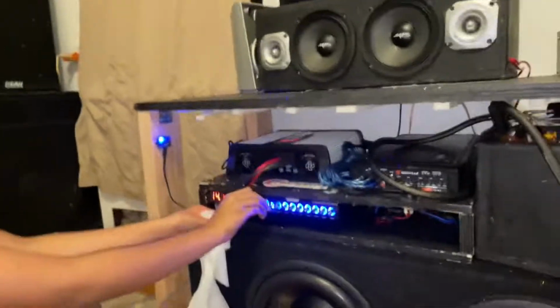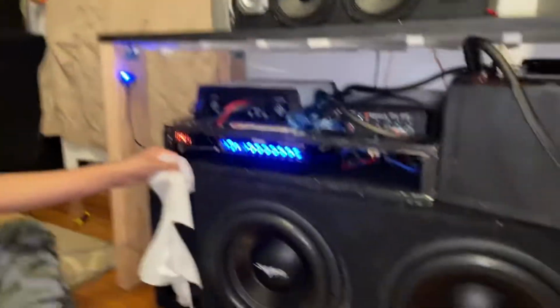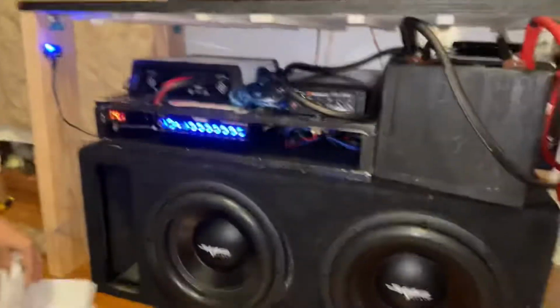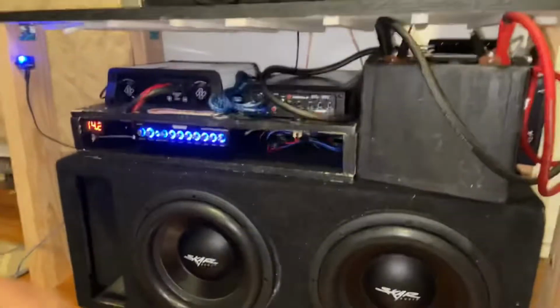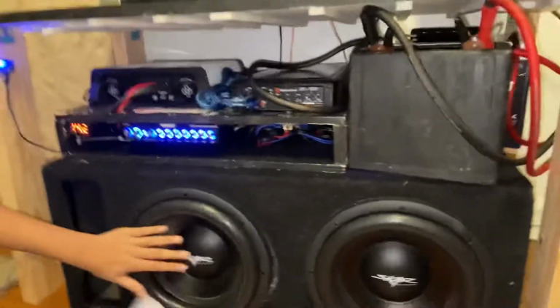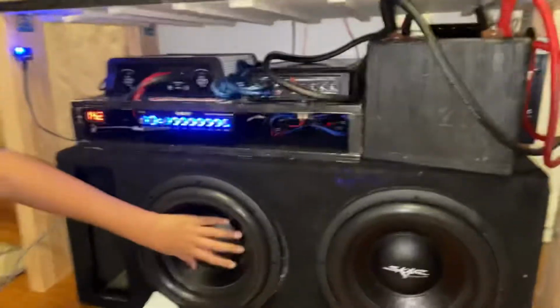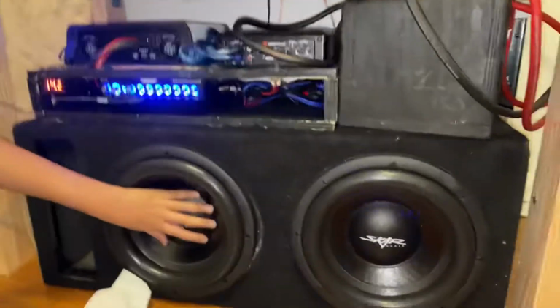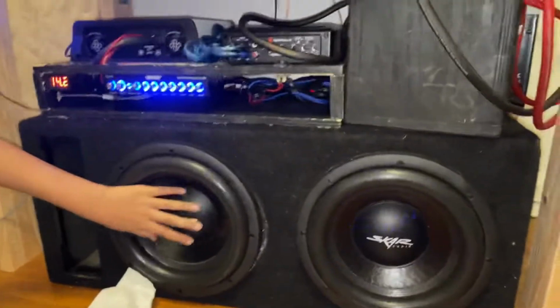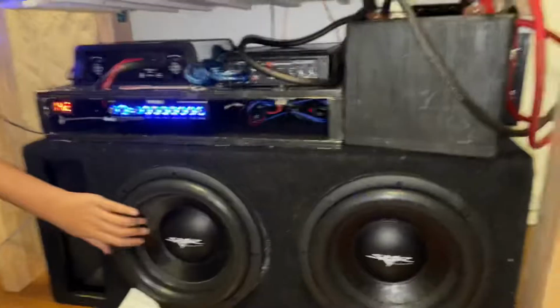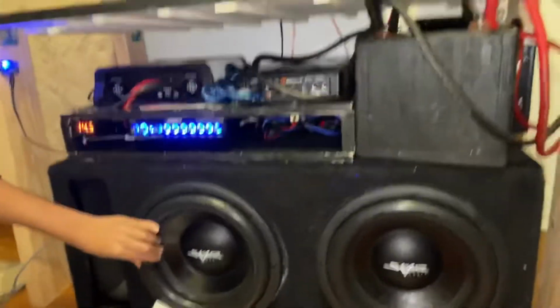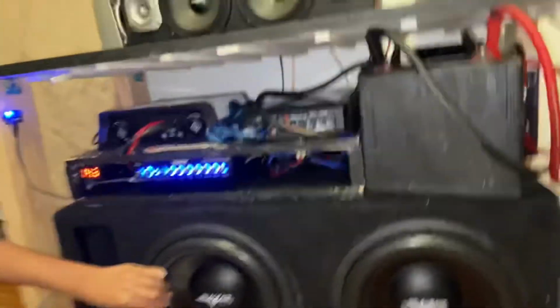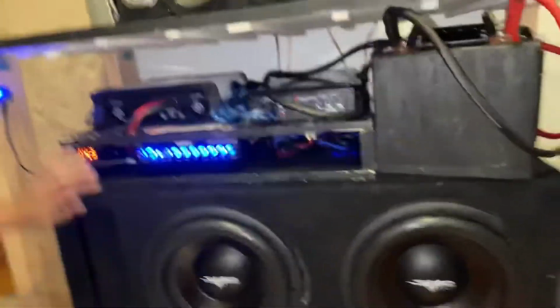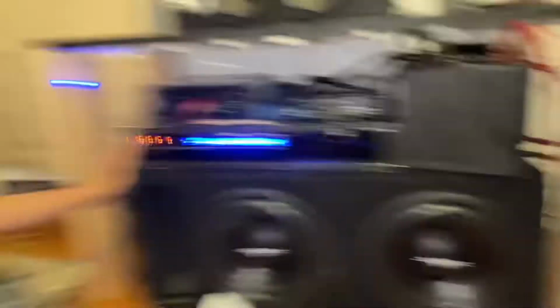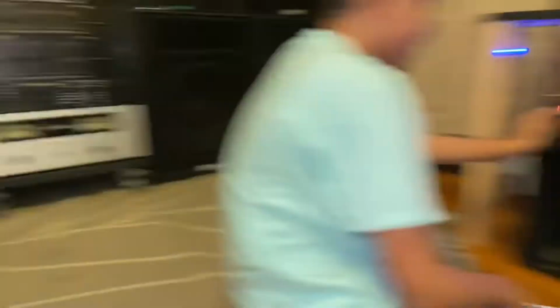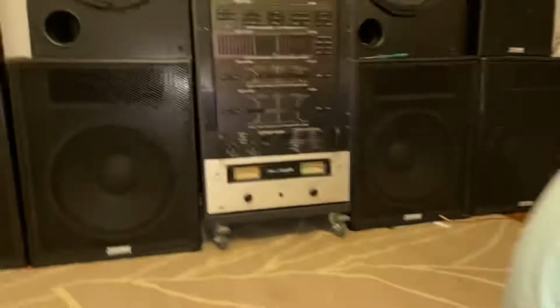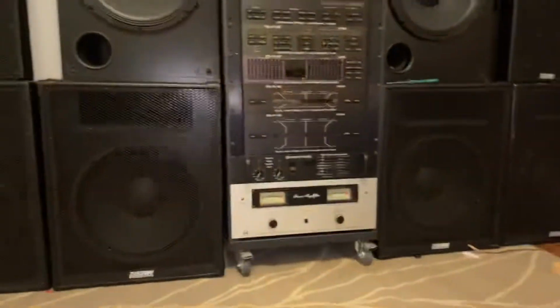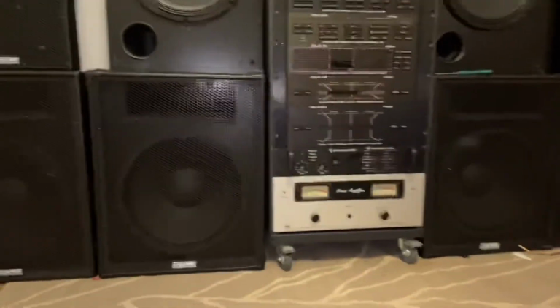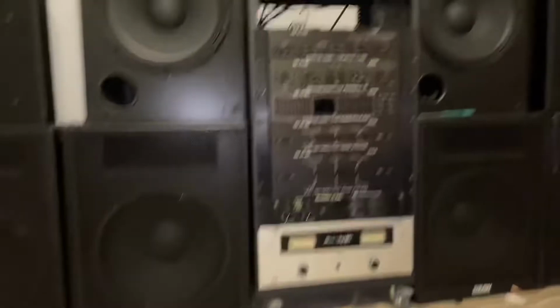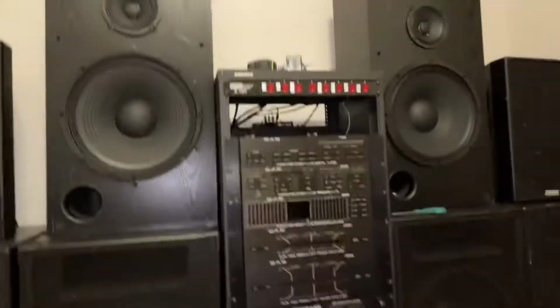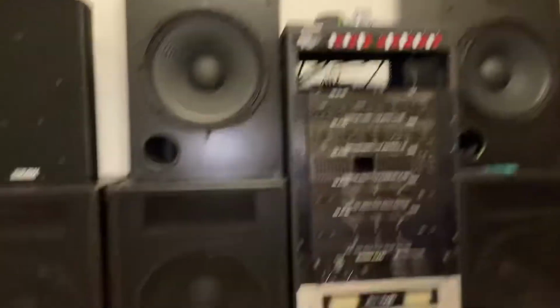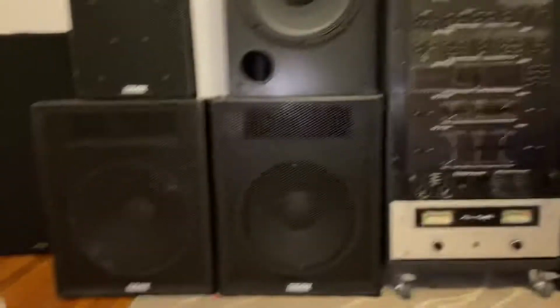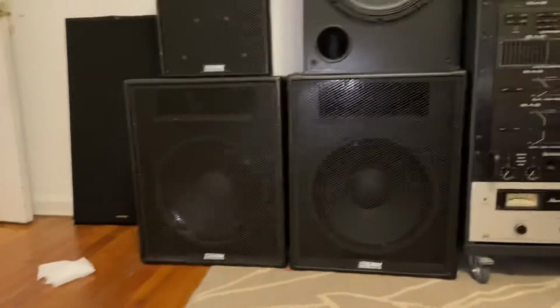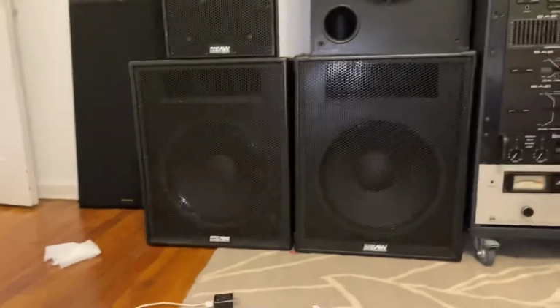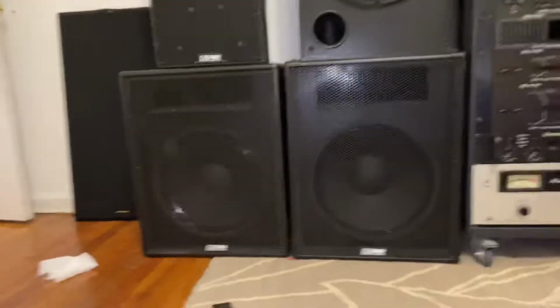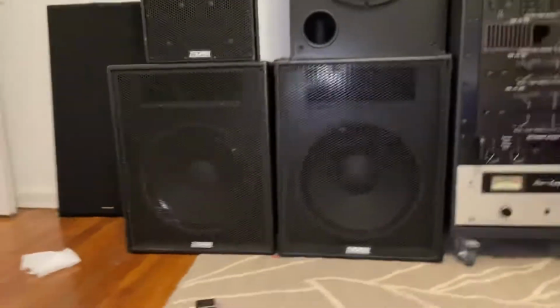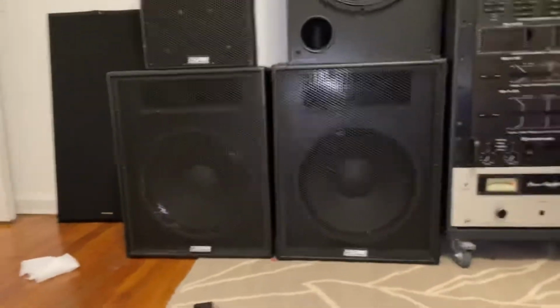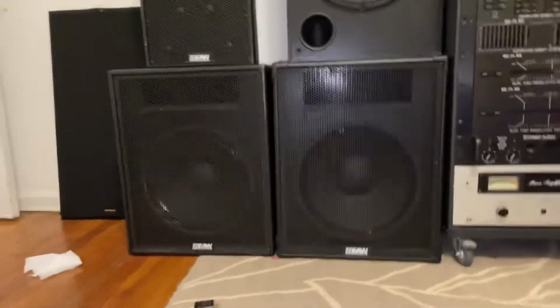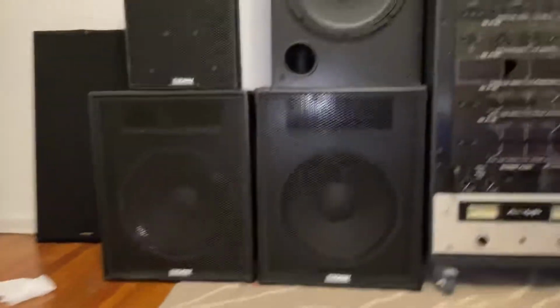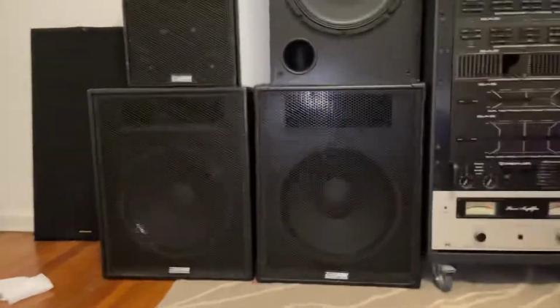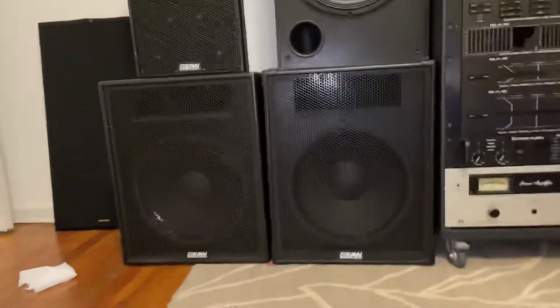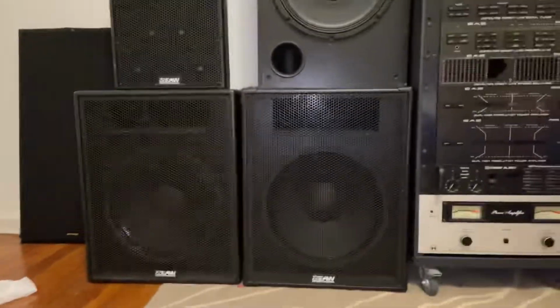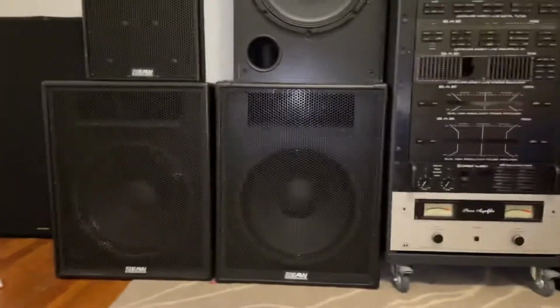Yeah, it actually dimmed the house lights — it's drawing so much power. For the classic system, we got two more EAW SV150ZR subs, and we got two on this side running off the trash amp.